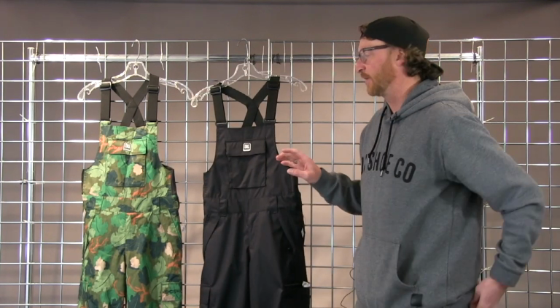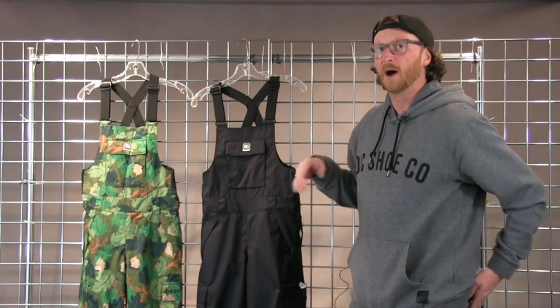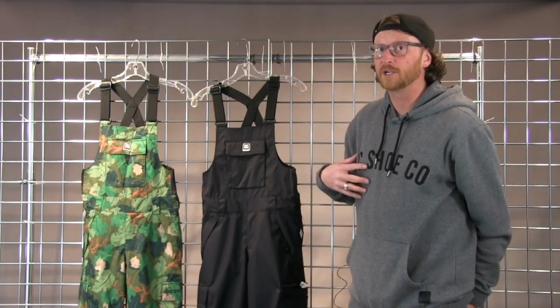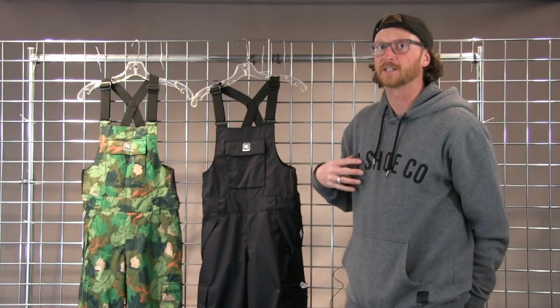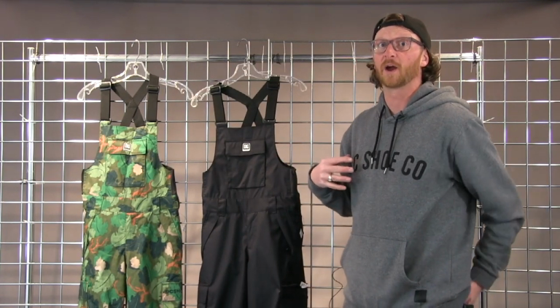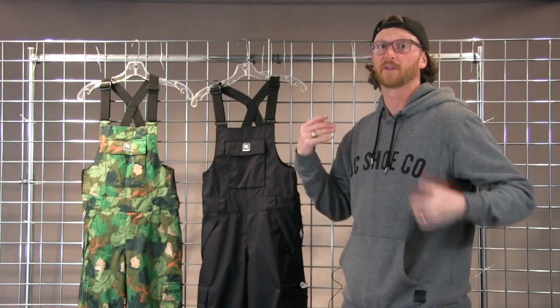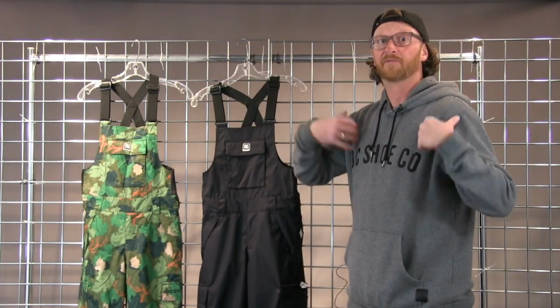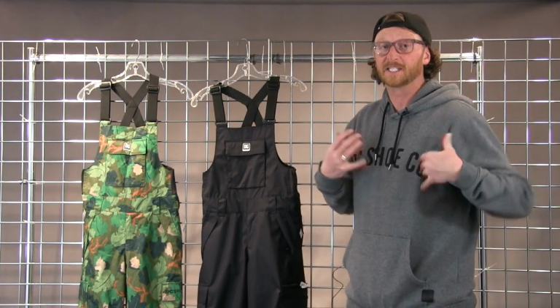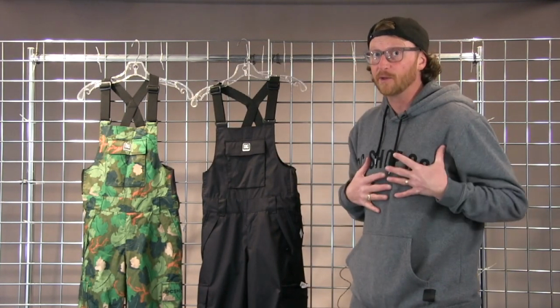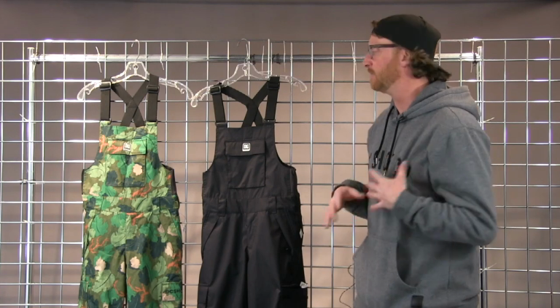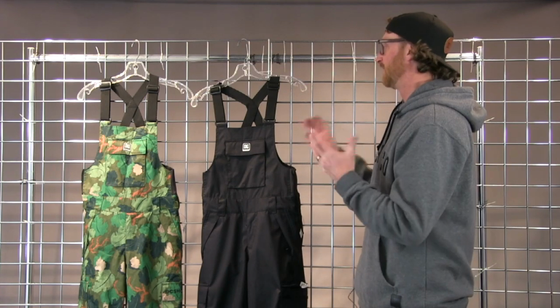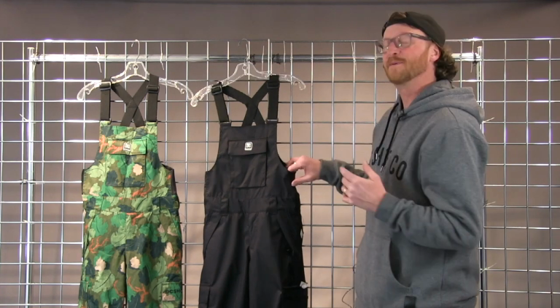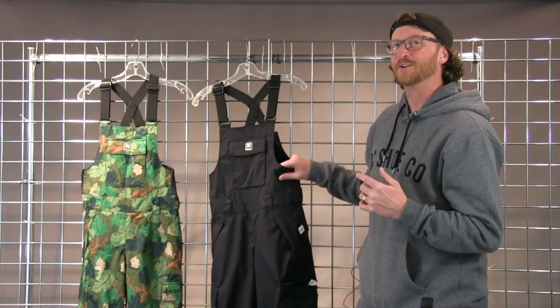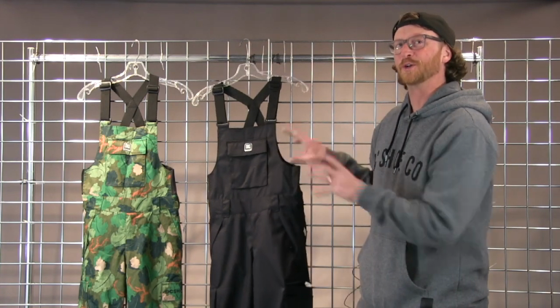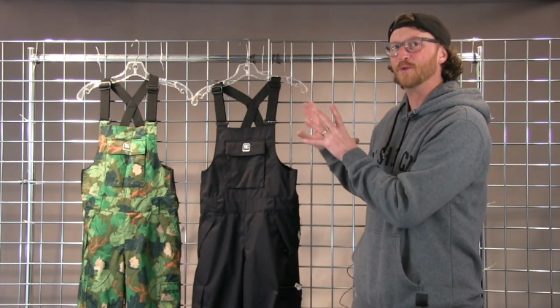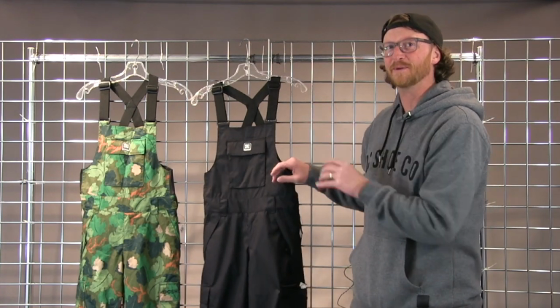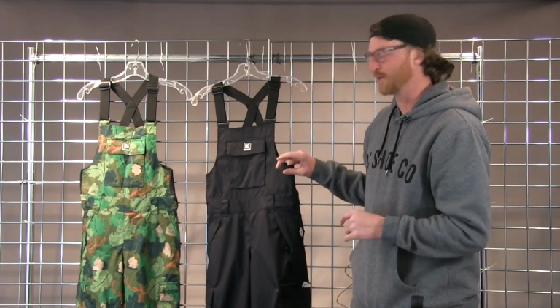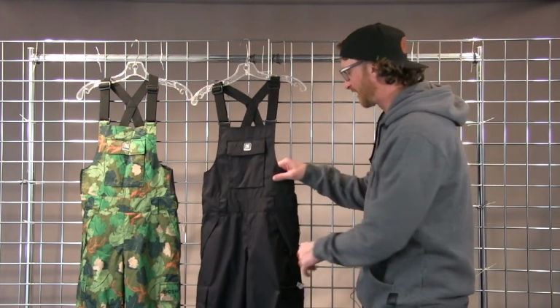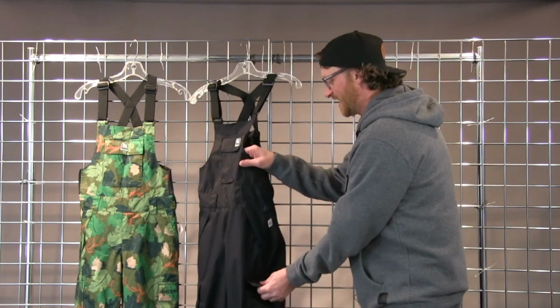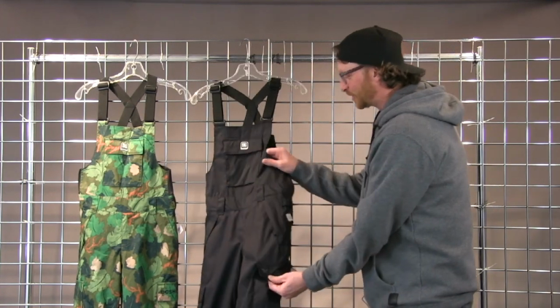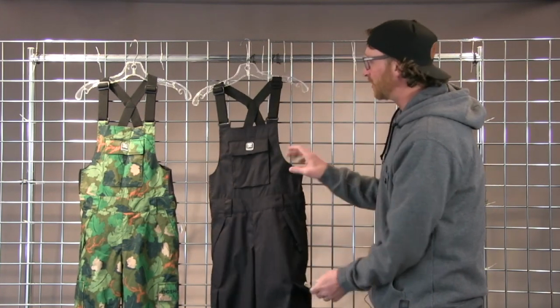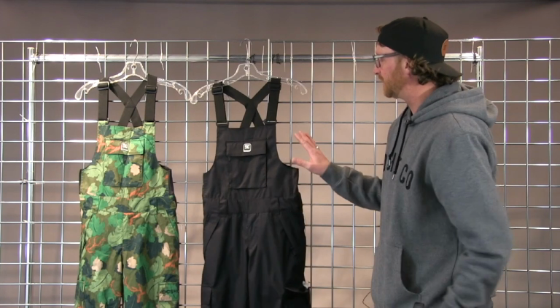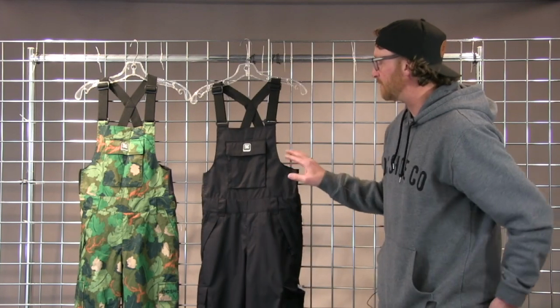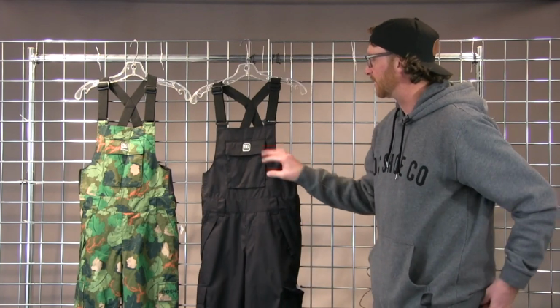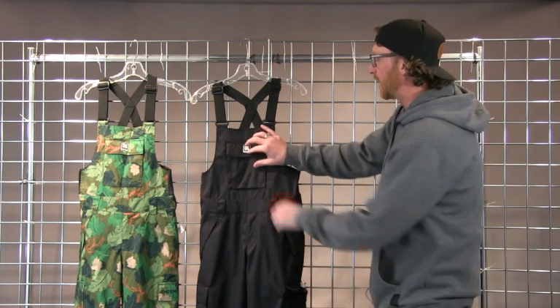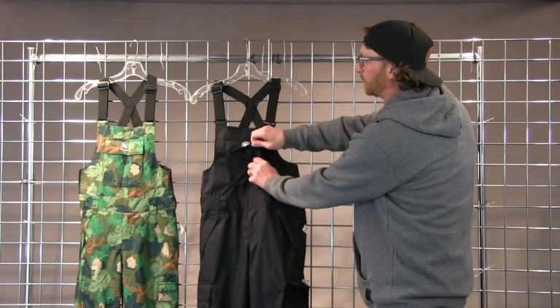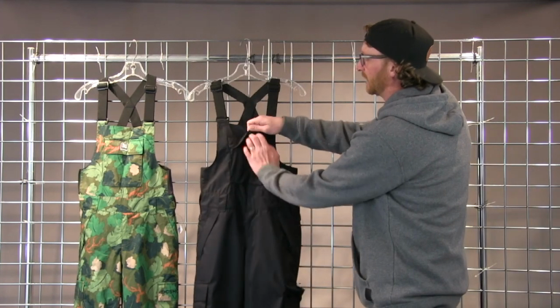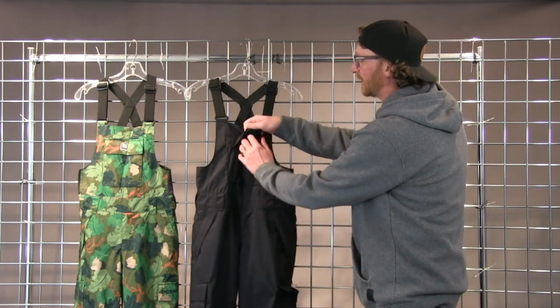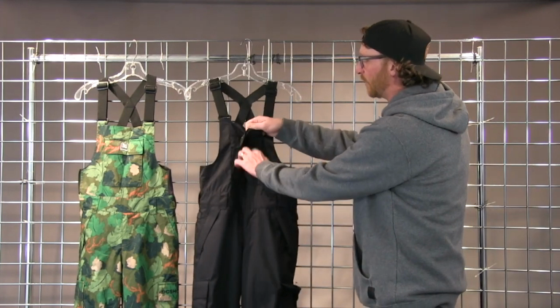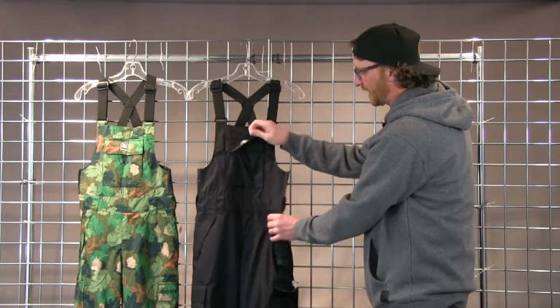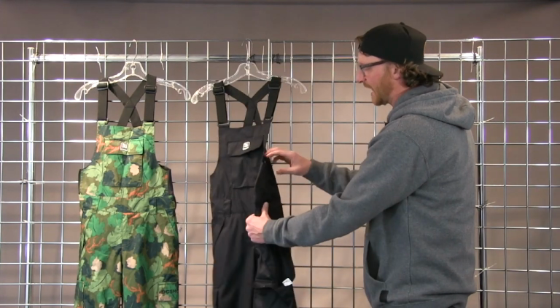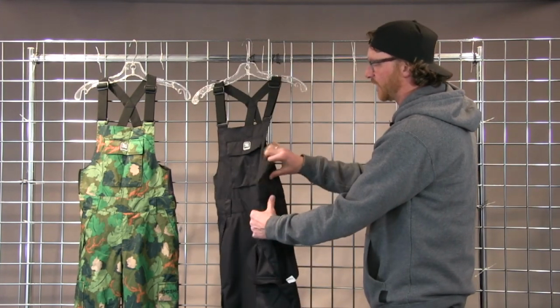They wear them under jackets, they wear them with fleece under the bib. Sometimes it's even cooler to show the bib if you're in the park. Kids are stoked on the DC bib pant because it's got lots of pockets — that's a lot of what they like — and the styling is right.